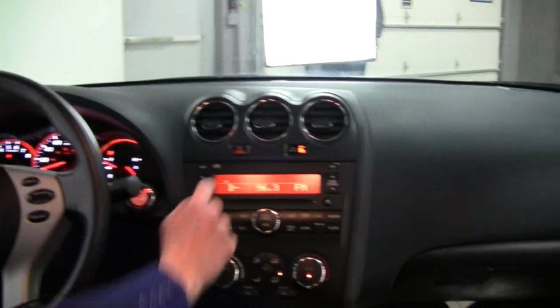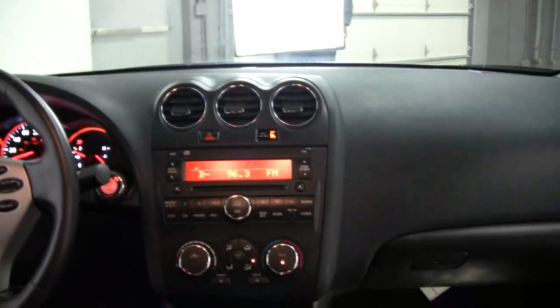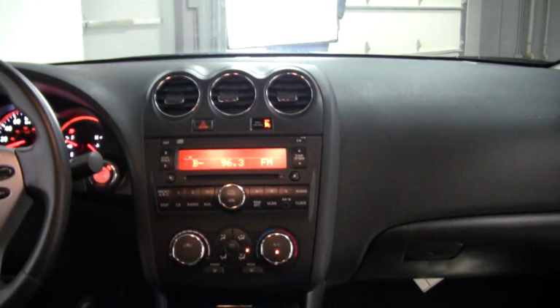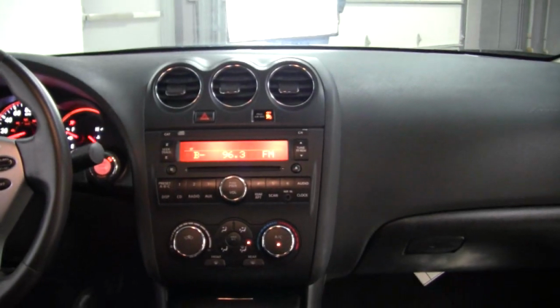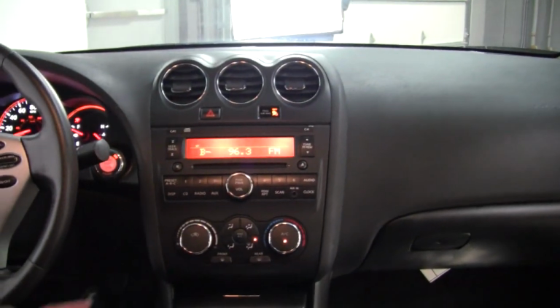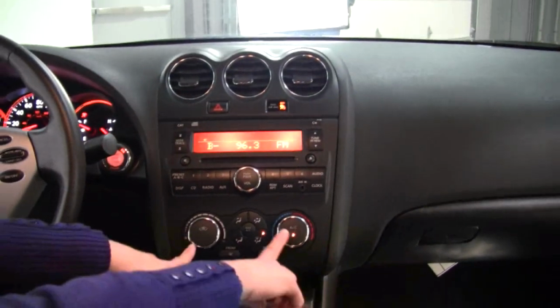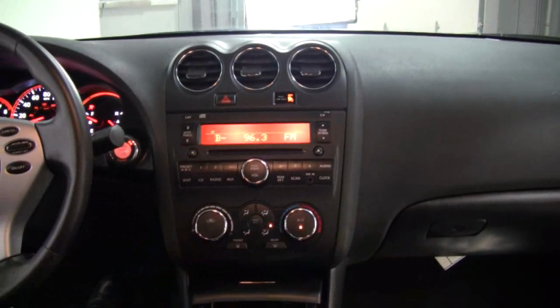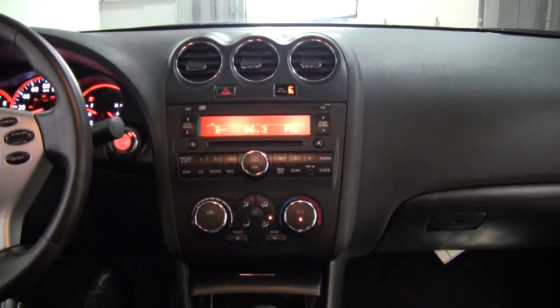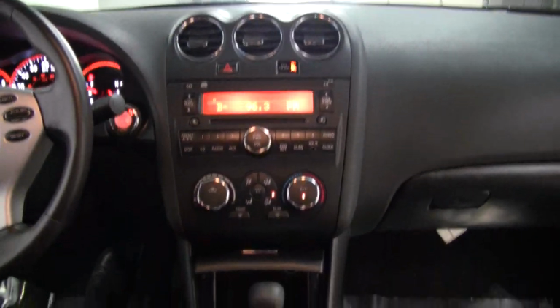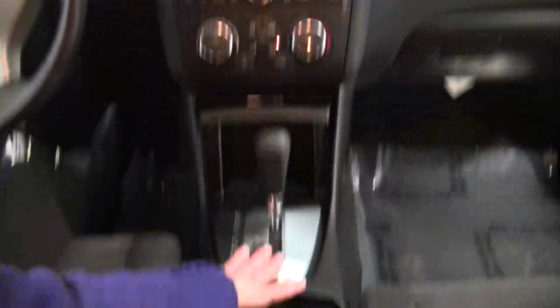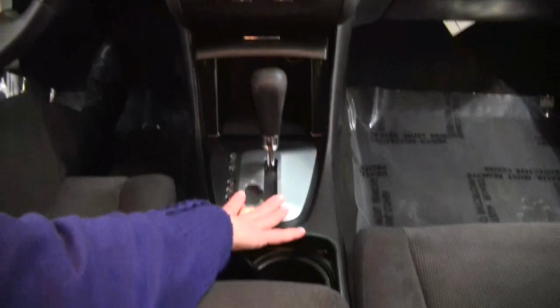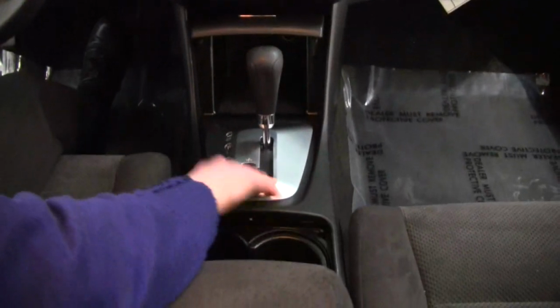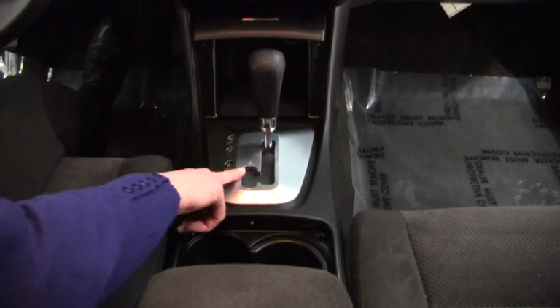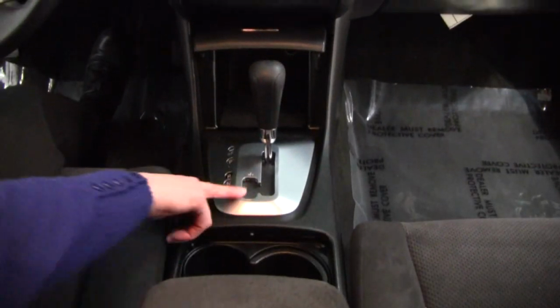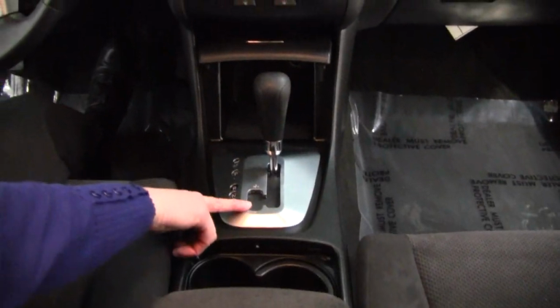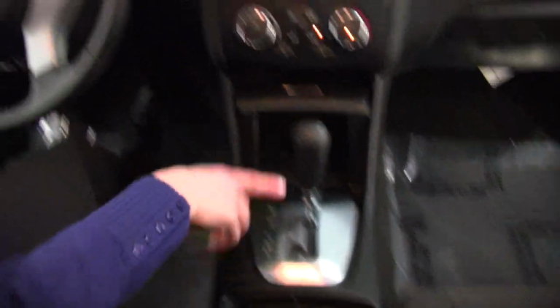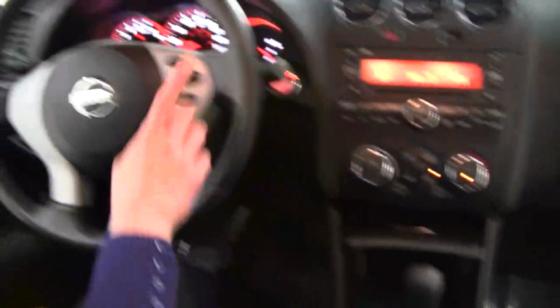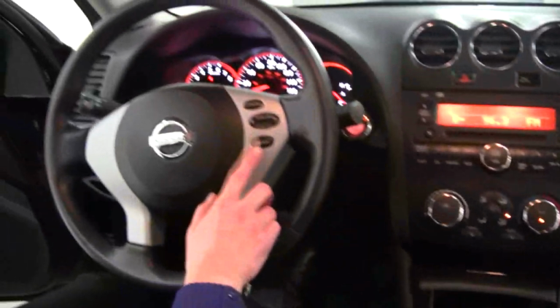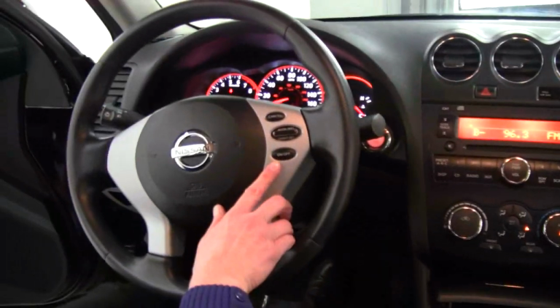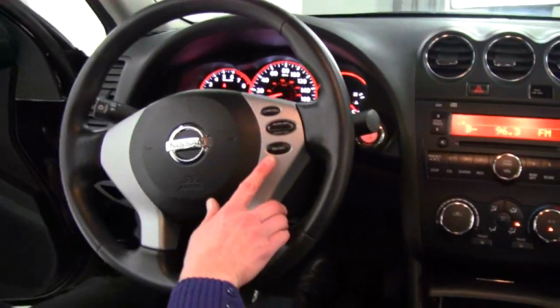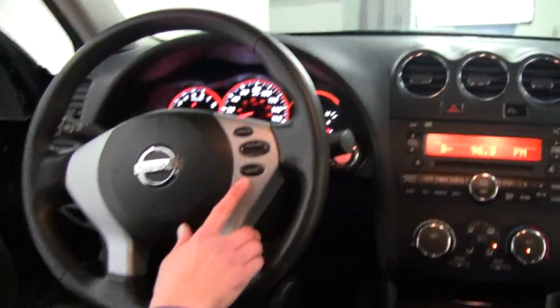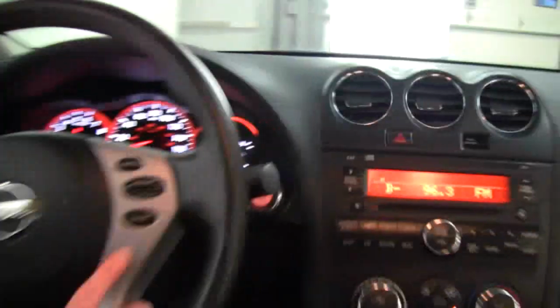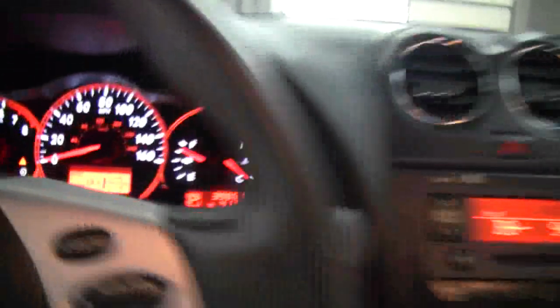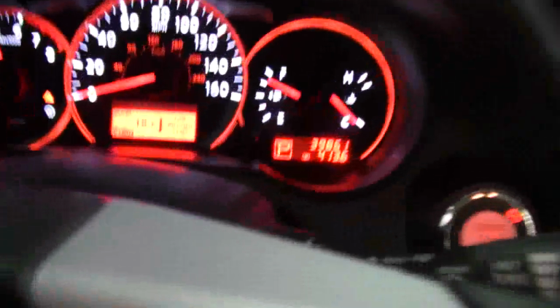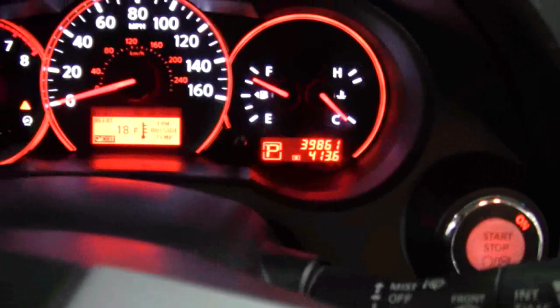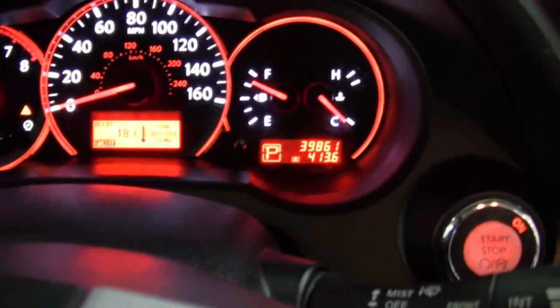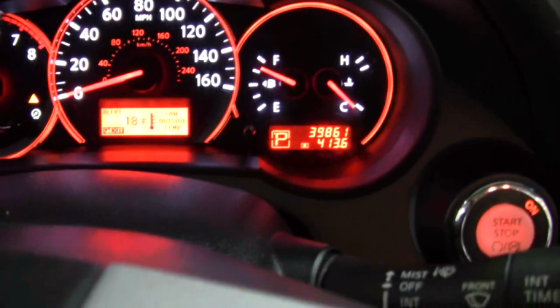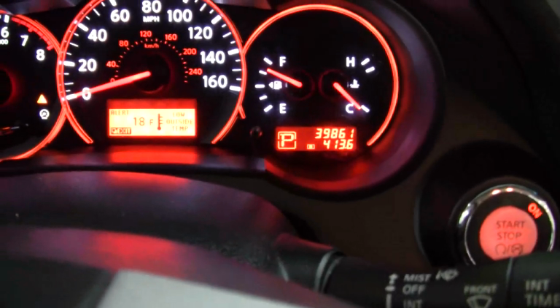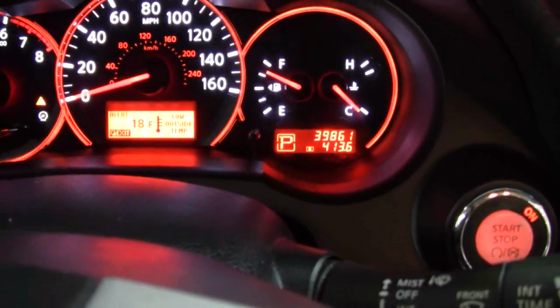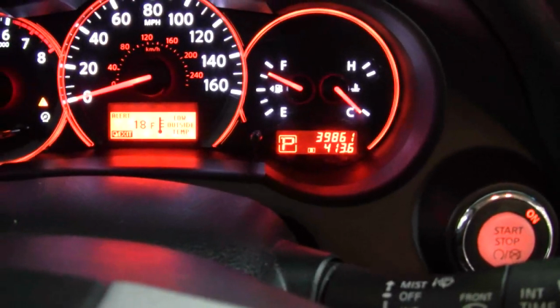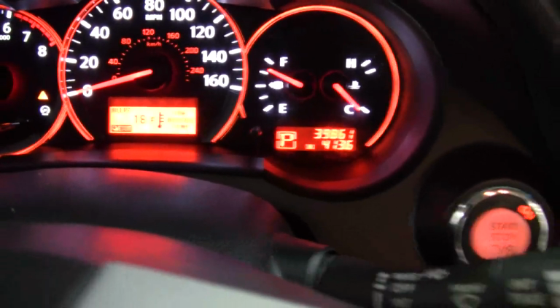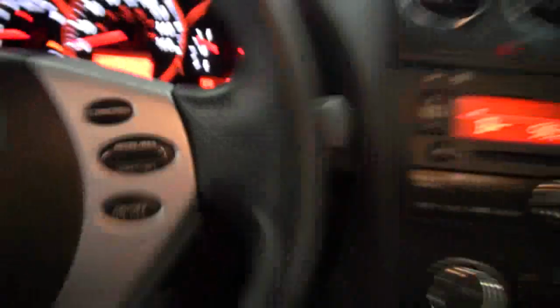CD player, stereo, climate control, CVT transmission with sport mode, cruise control. This vehicle has 39,861 miles on it.